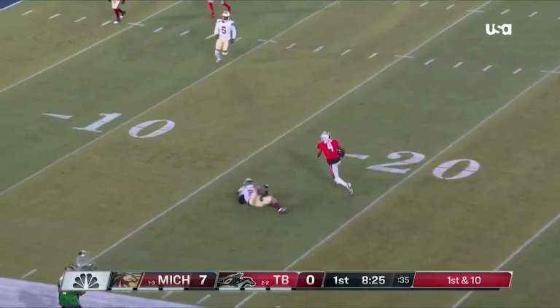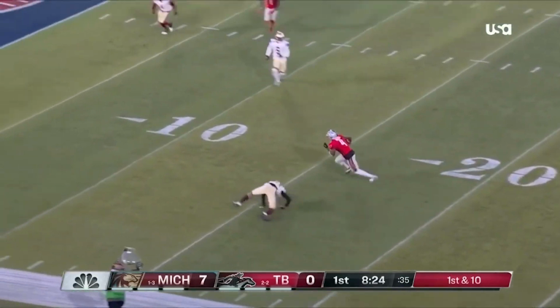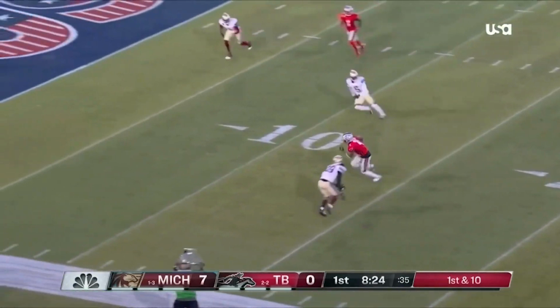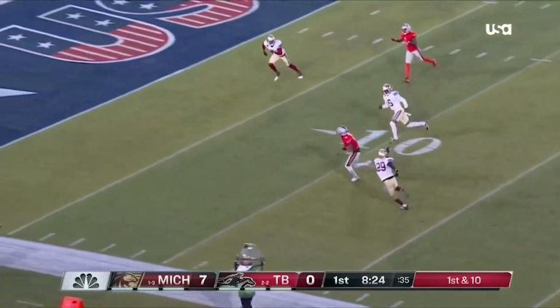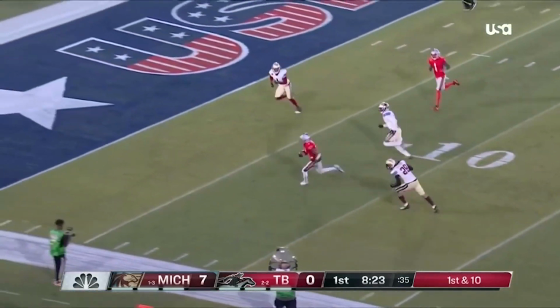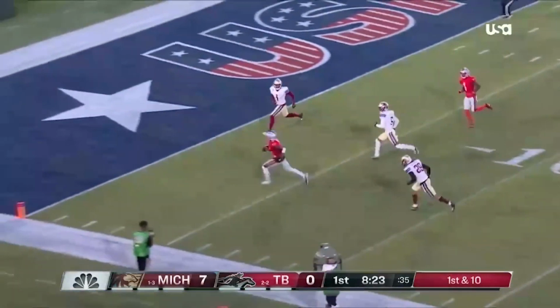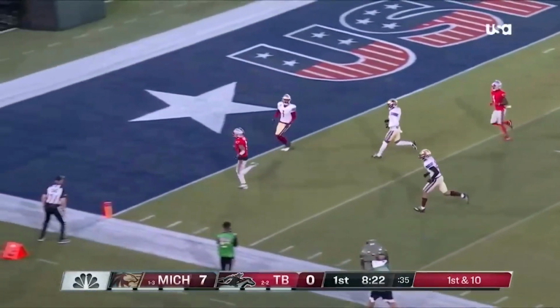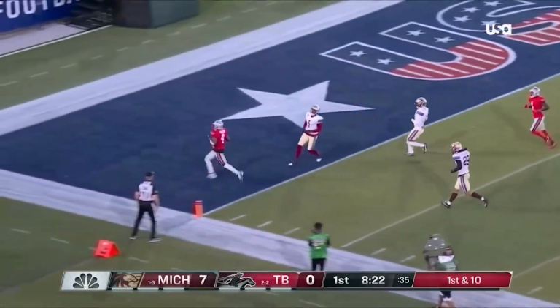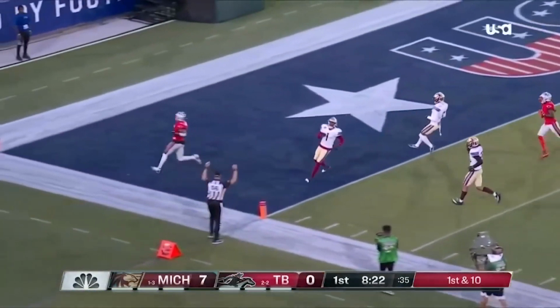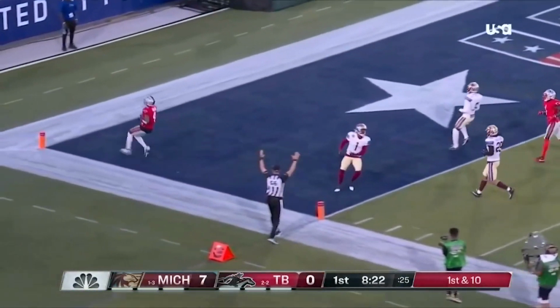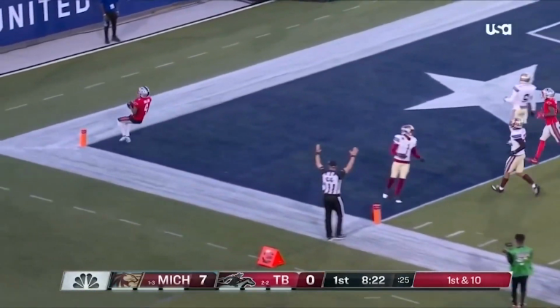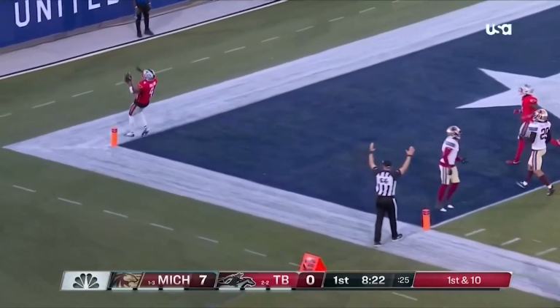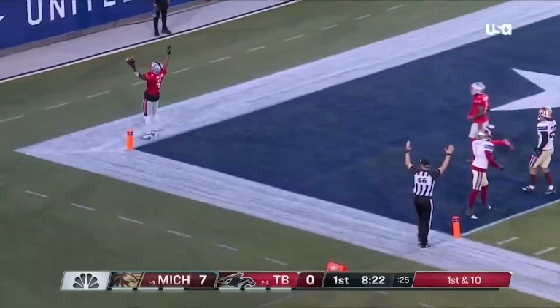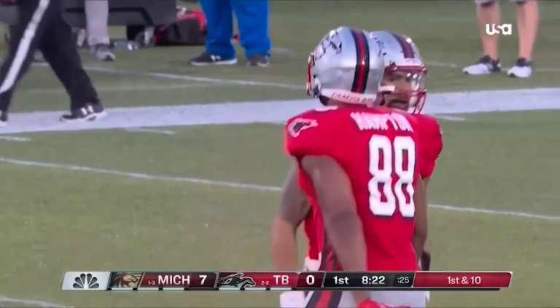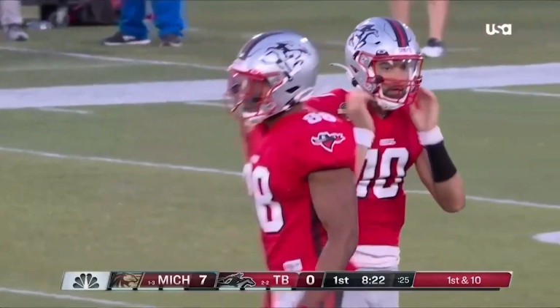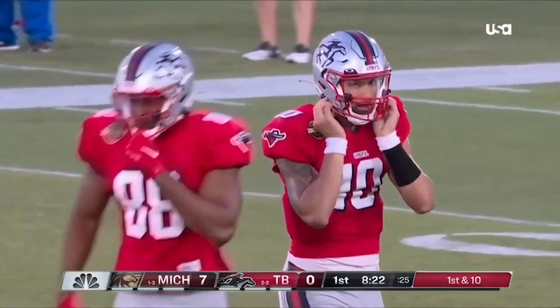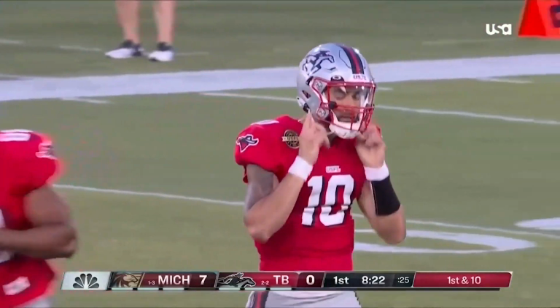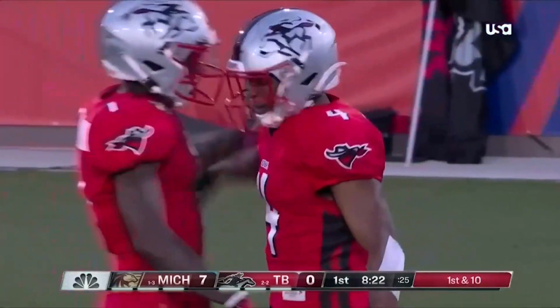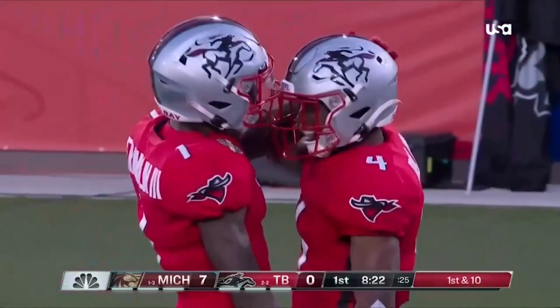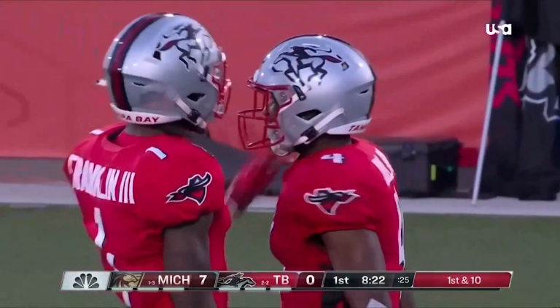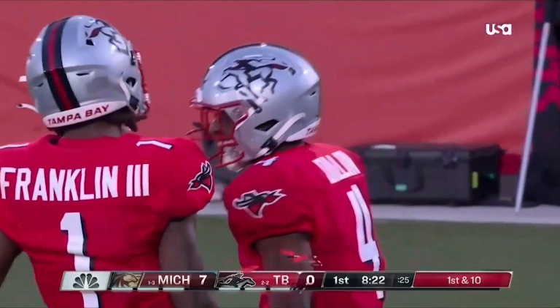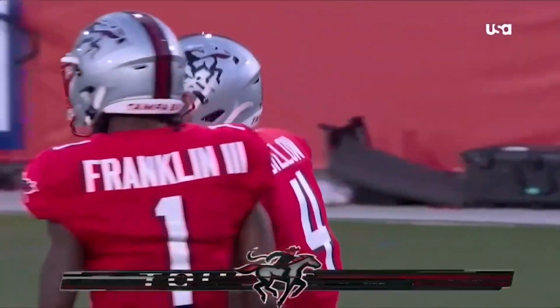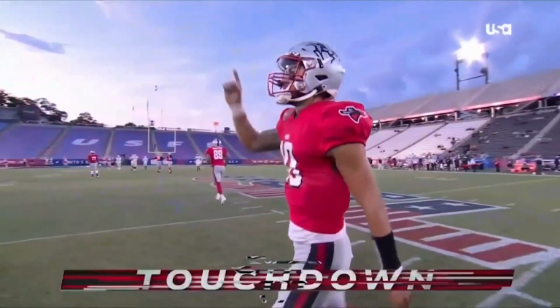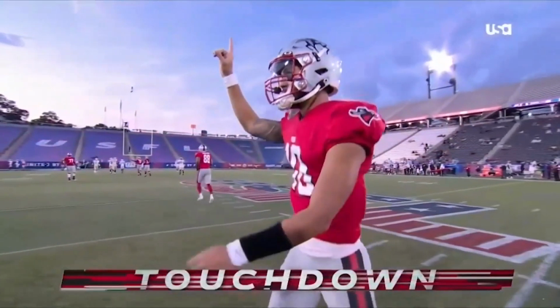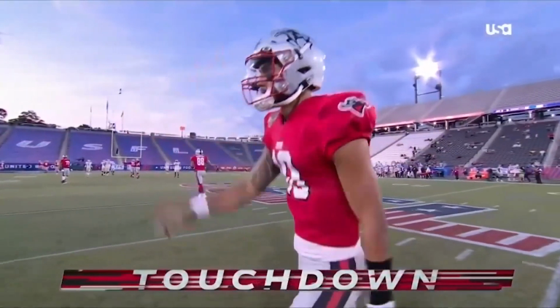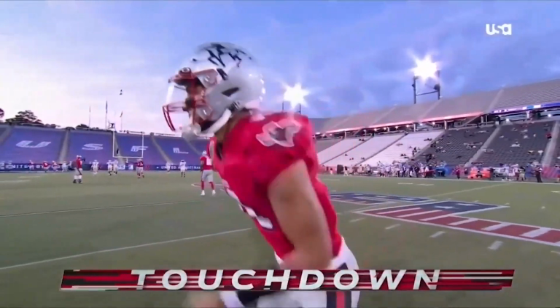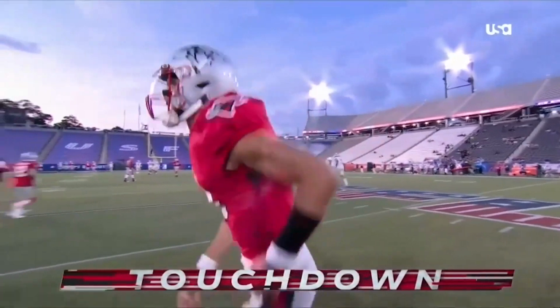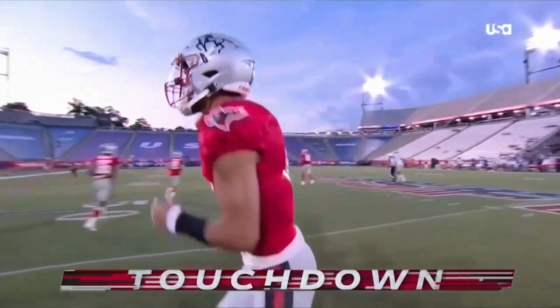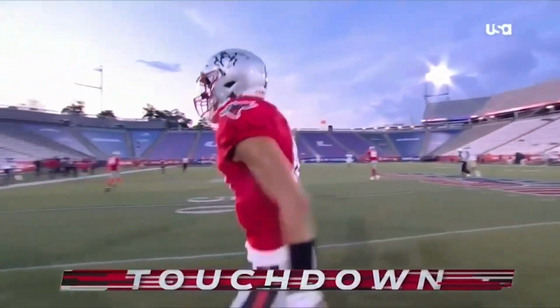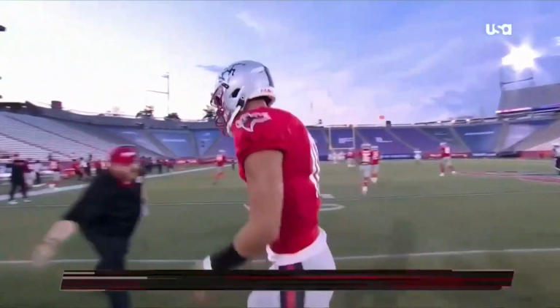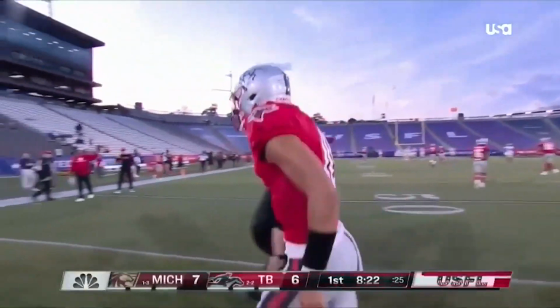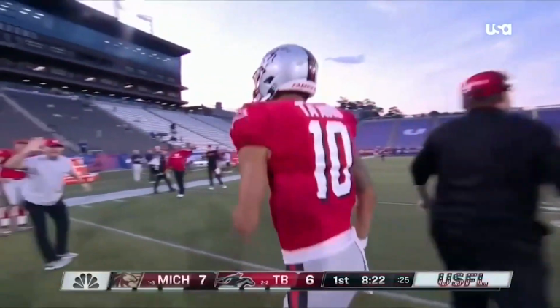Tom fires downfield, caught by Dillon, and he'll find his way to the end zone! A non-traditional way of executing a non-traditional play. Your ho-hum 50 yard touchdown.